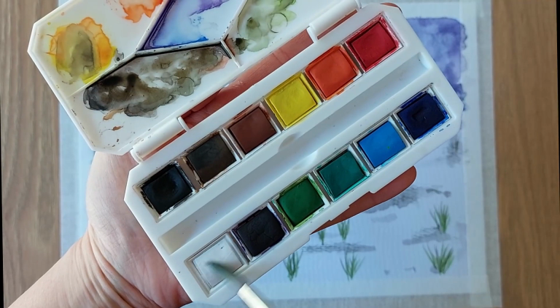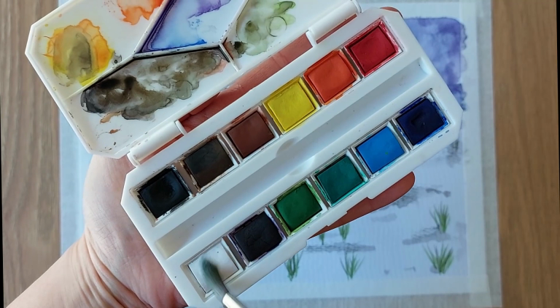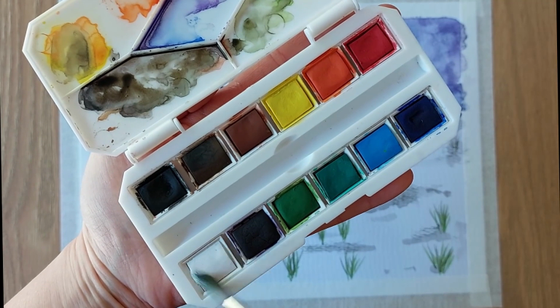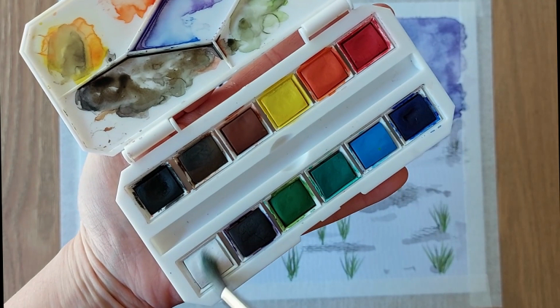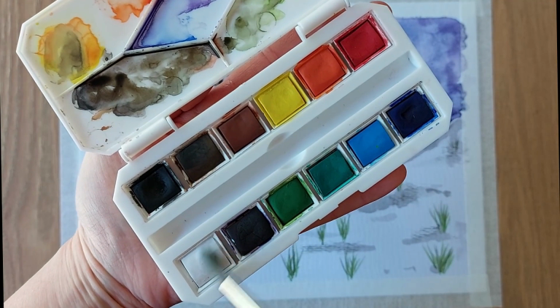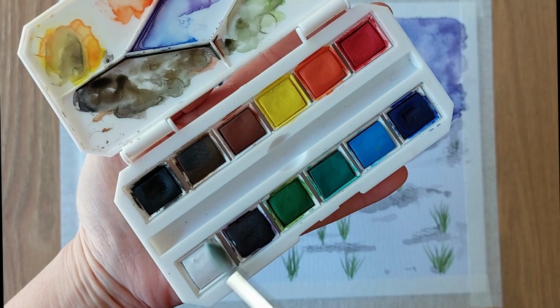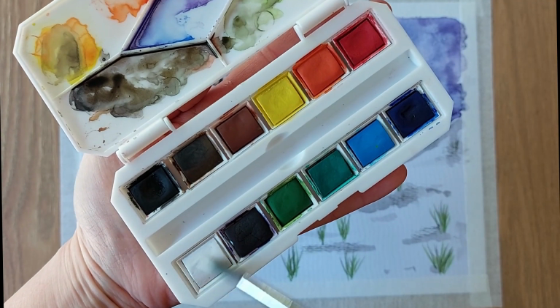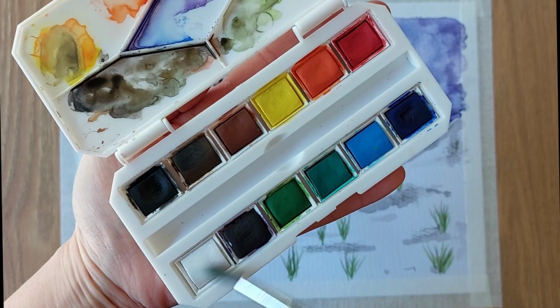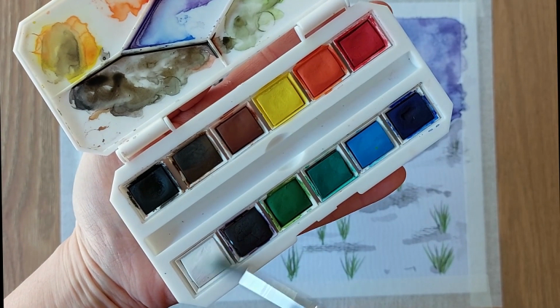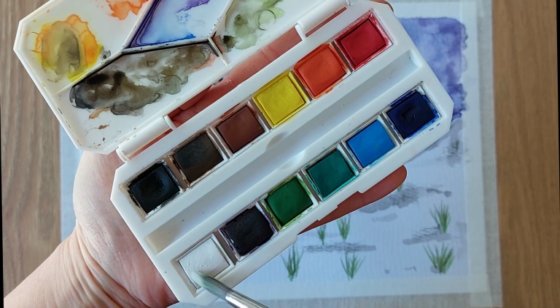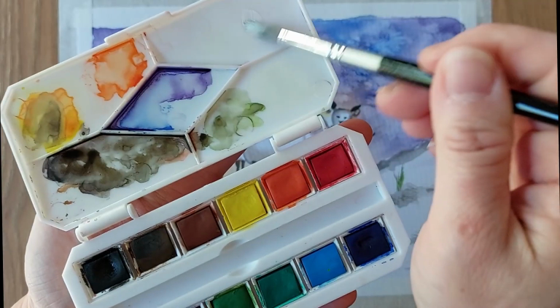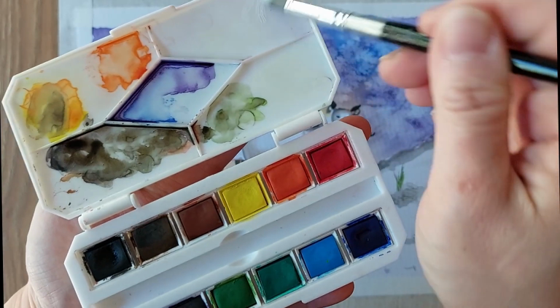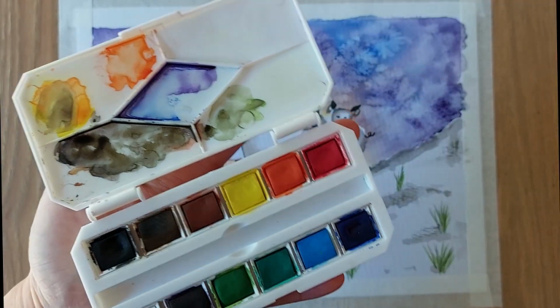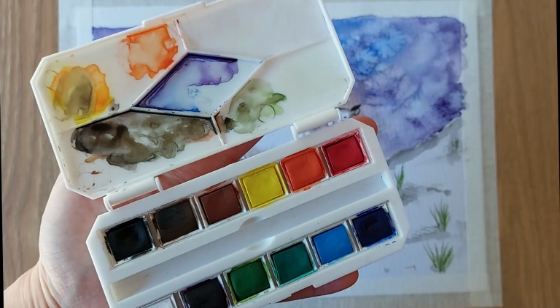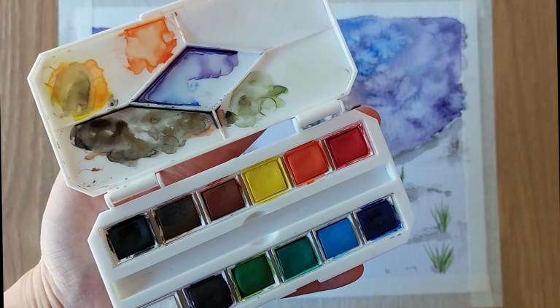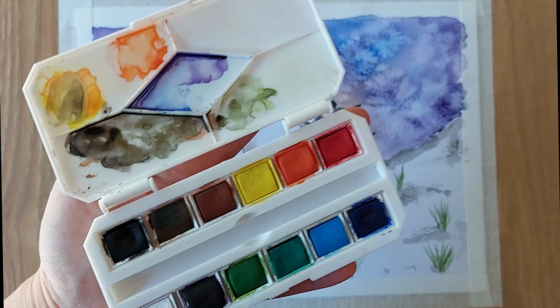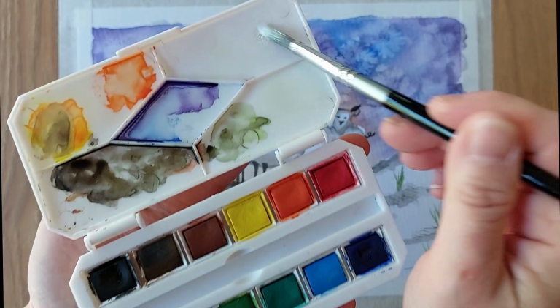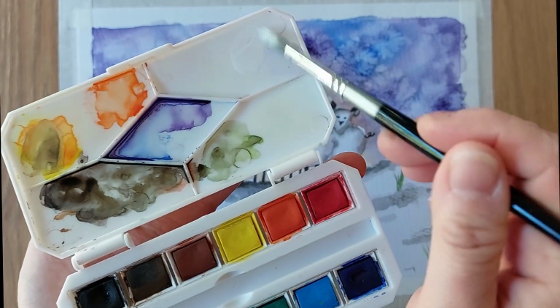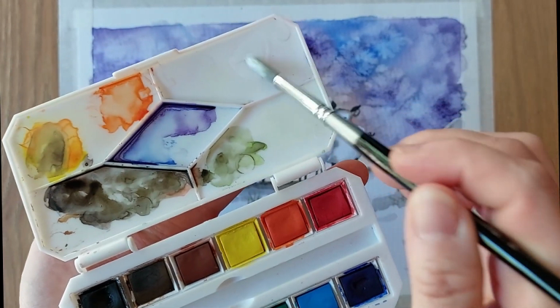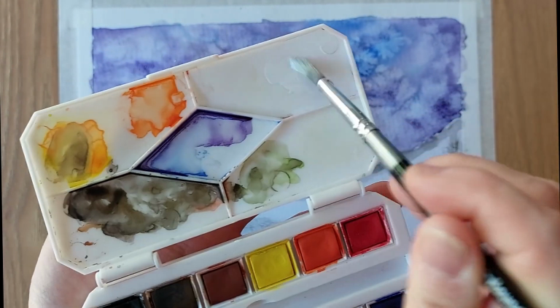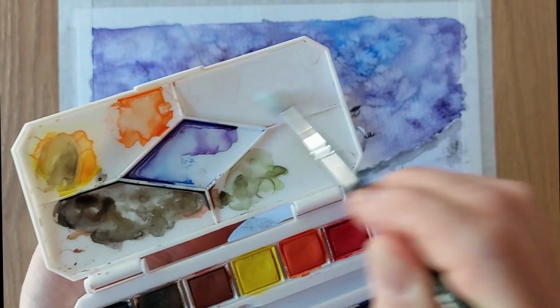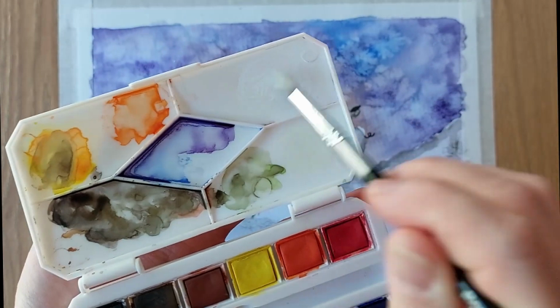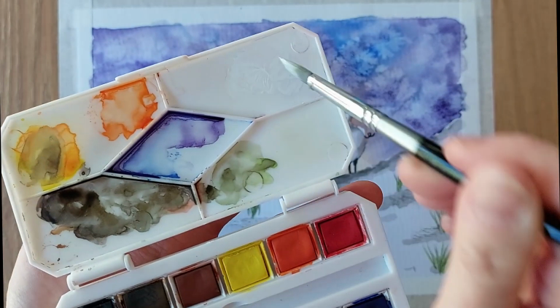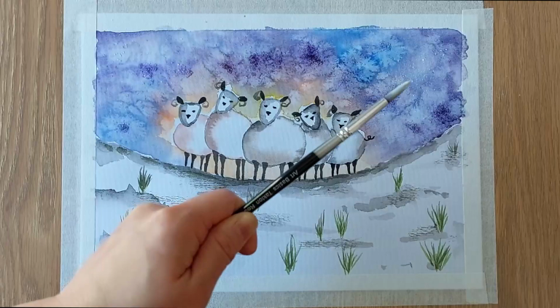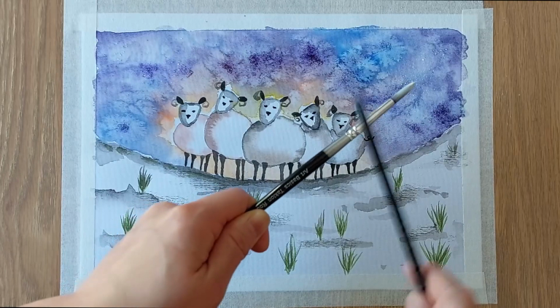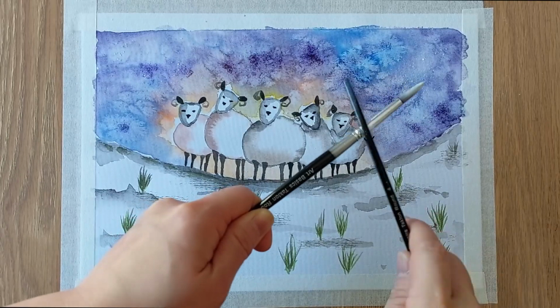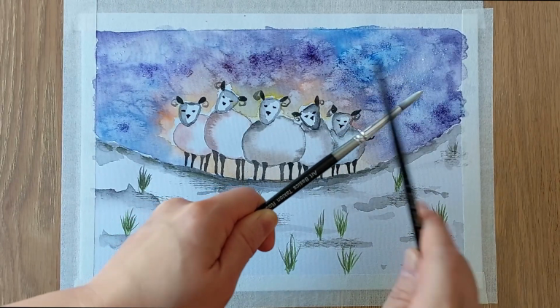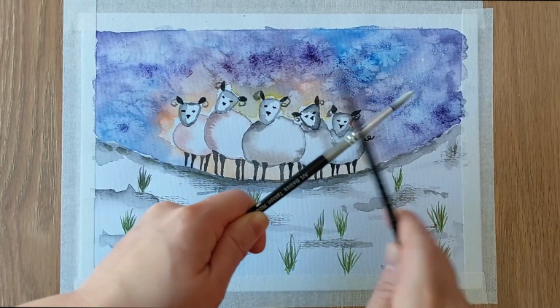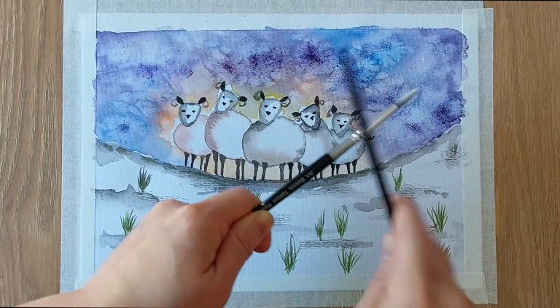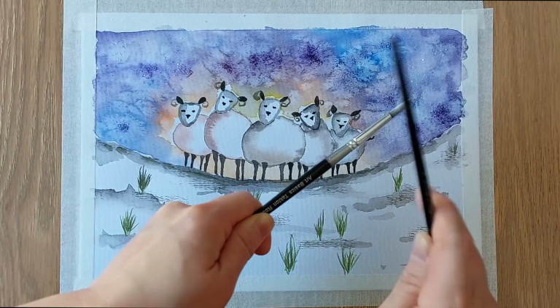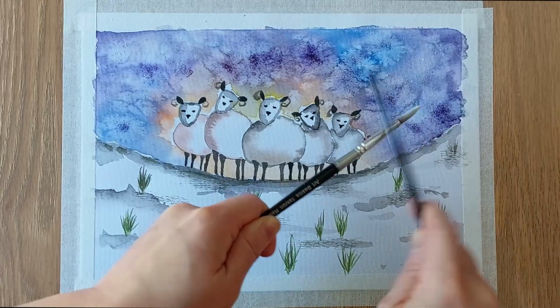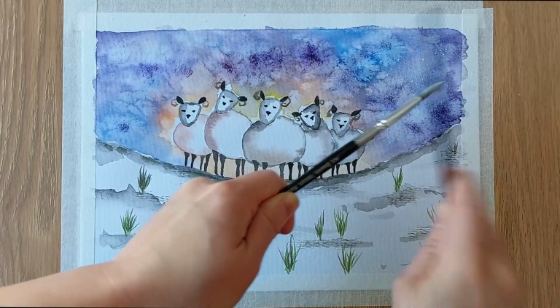With some clean white paint, we are going to add some splatter on the painting. Look, it is snowing!